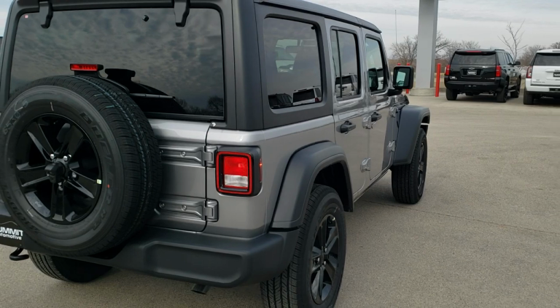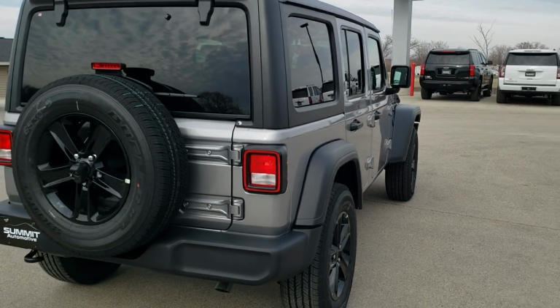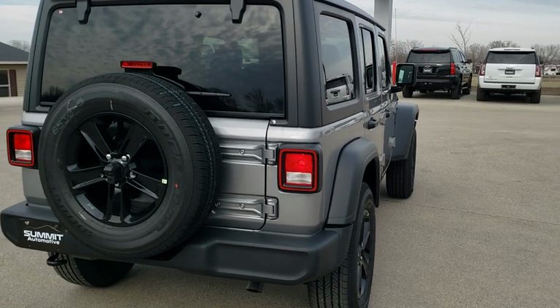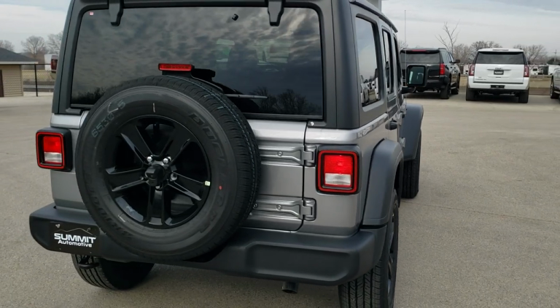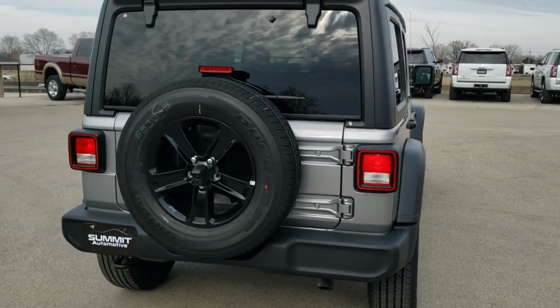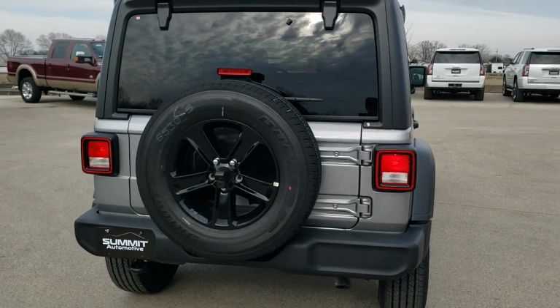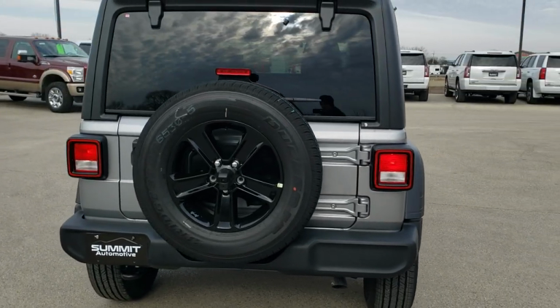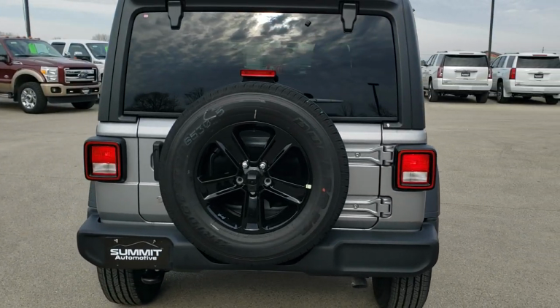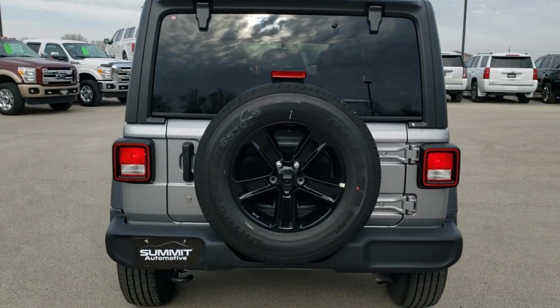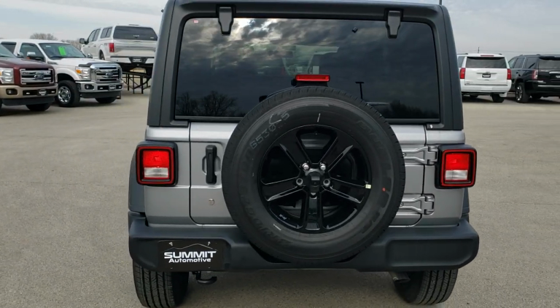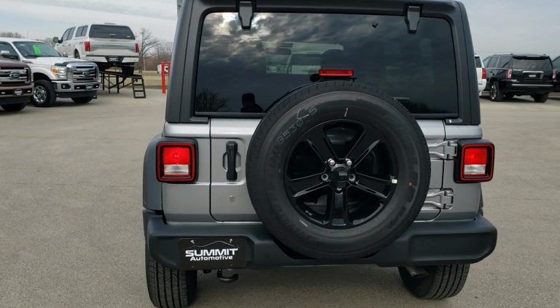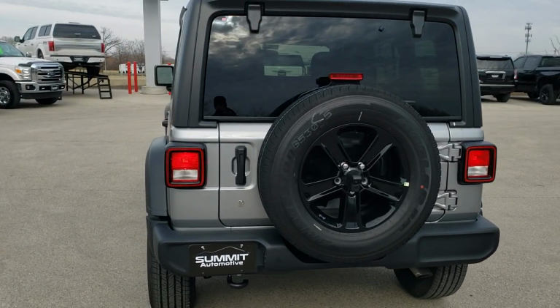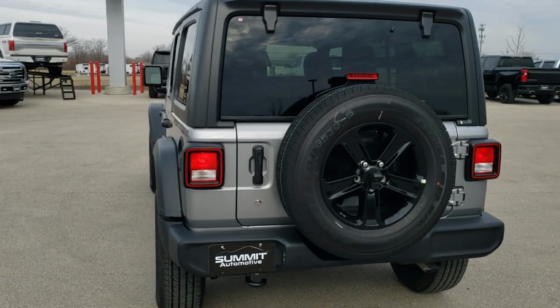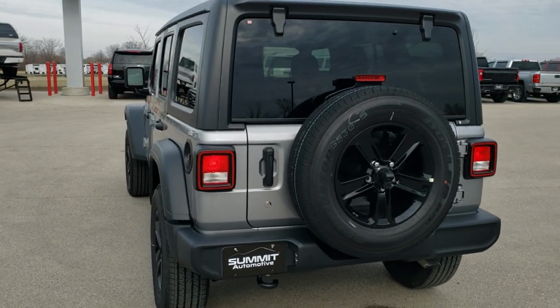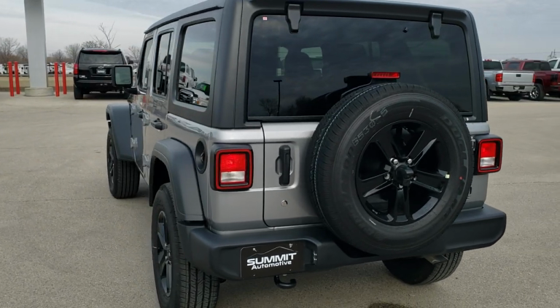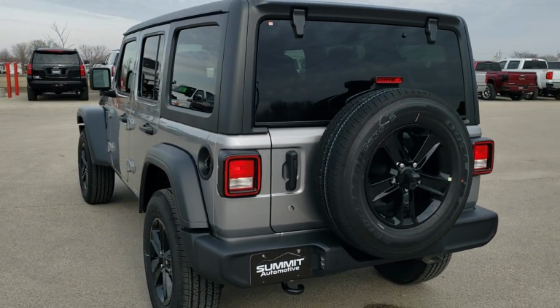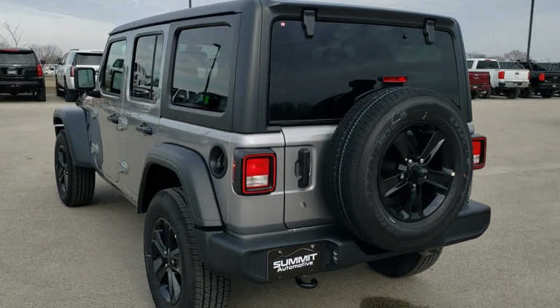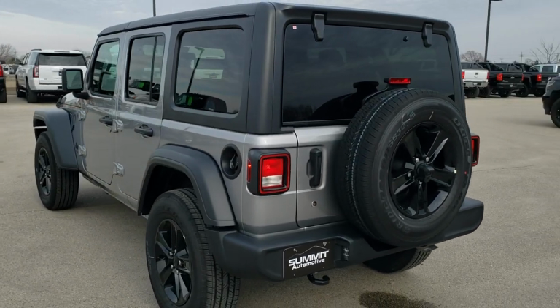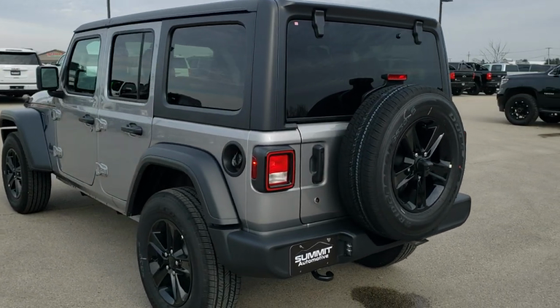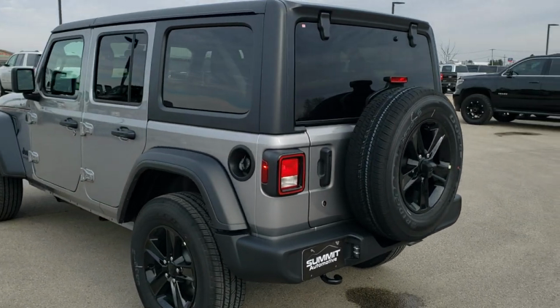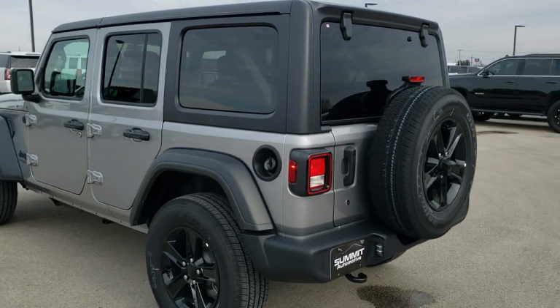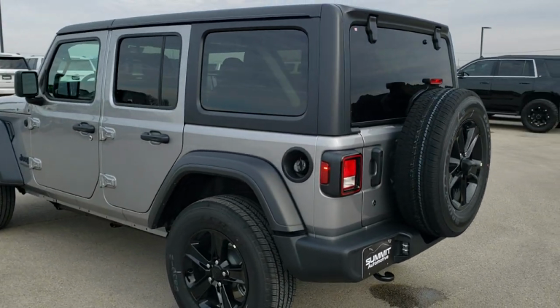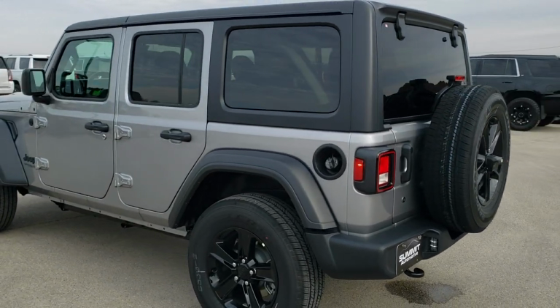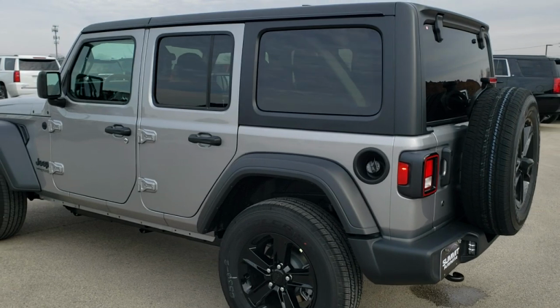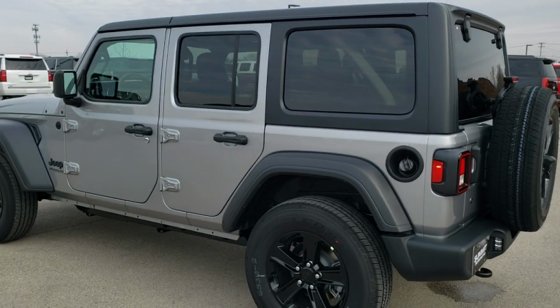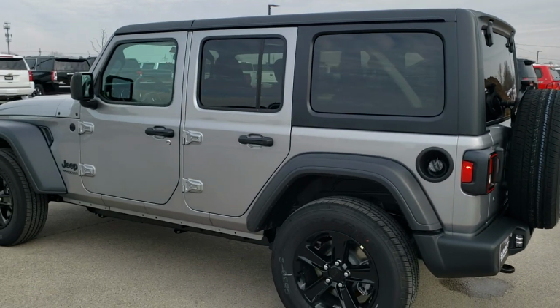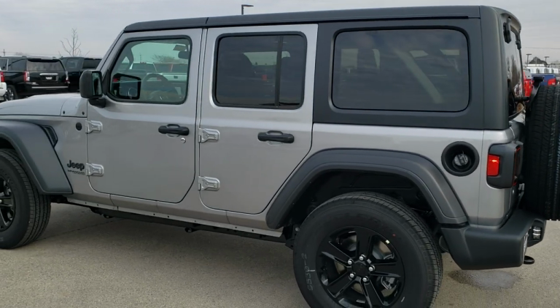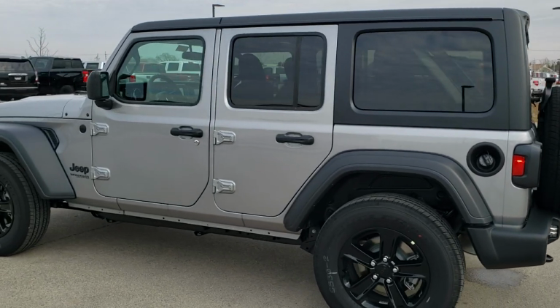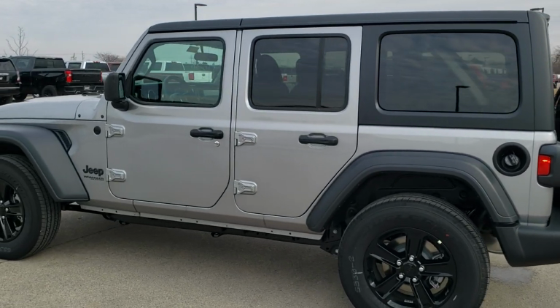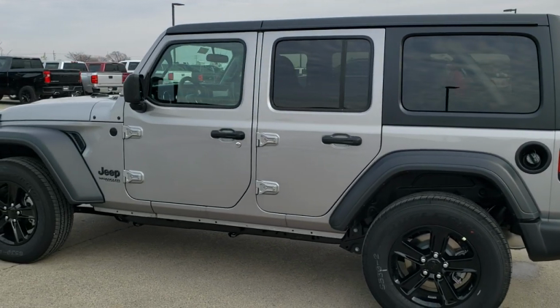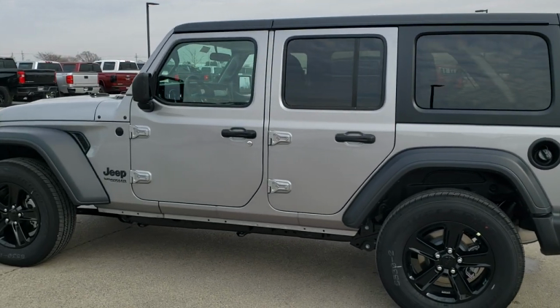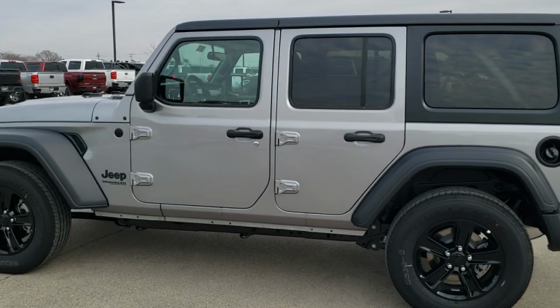Billet Silver is the color, paint code PSC. Really a good-looking Wrangler. We're going to get up close here and go over all the specifics on this Wrangler.